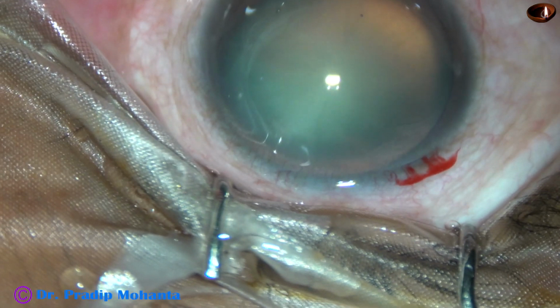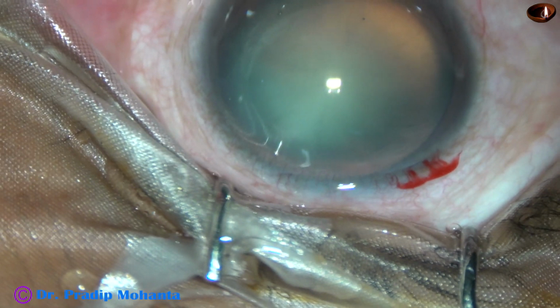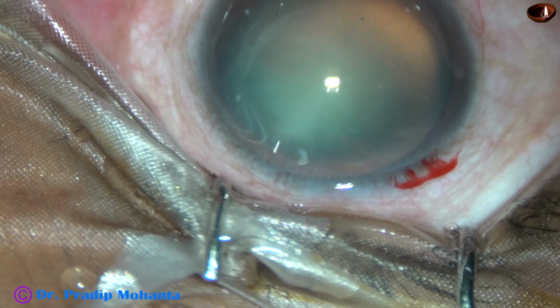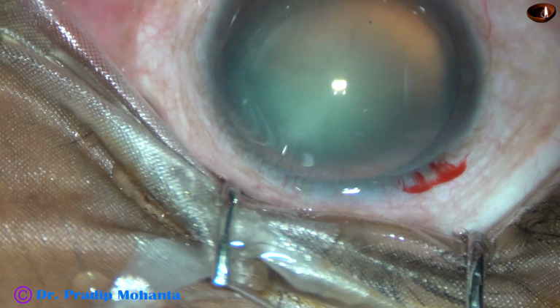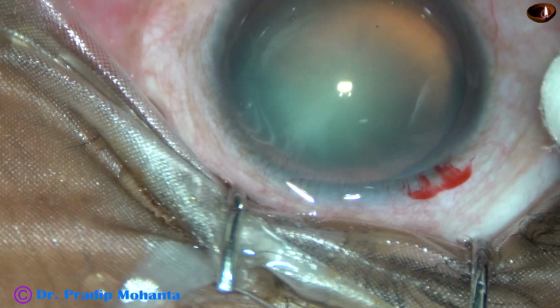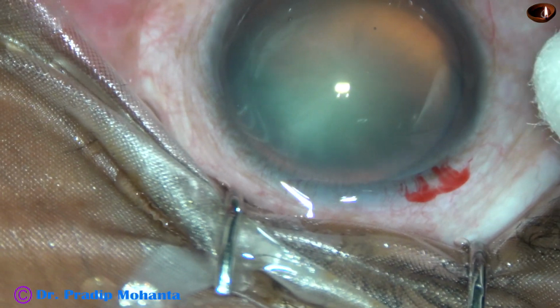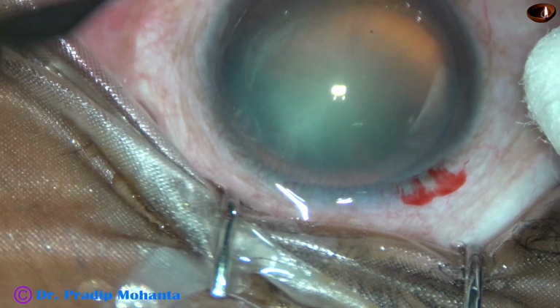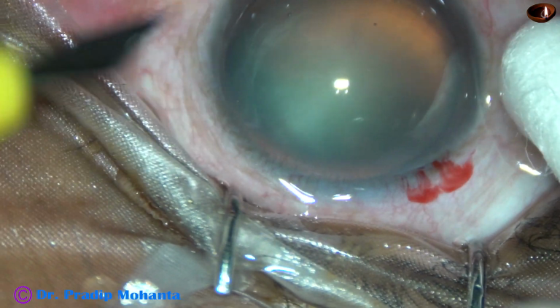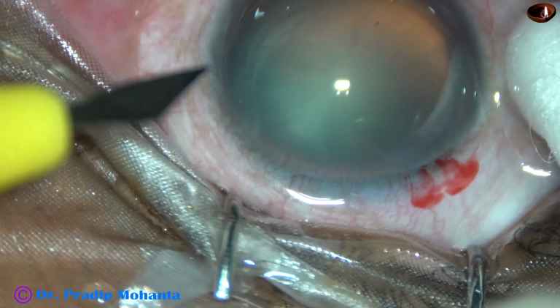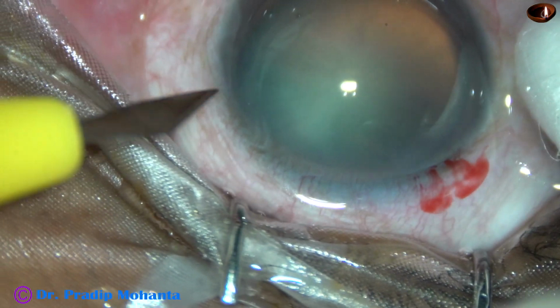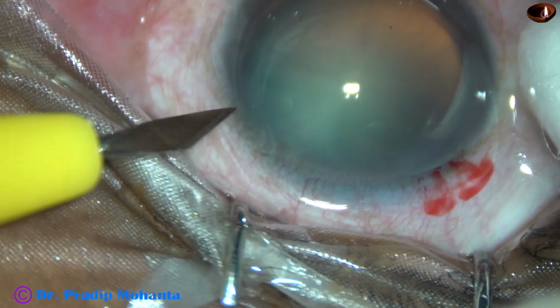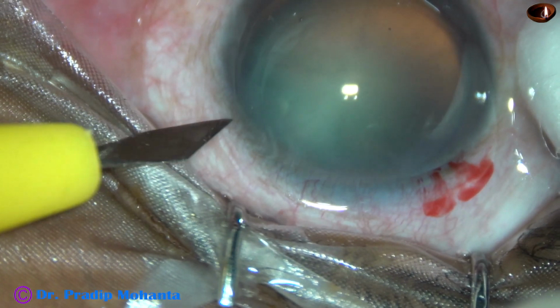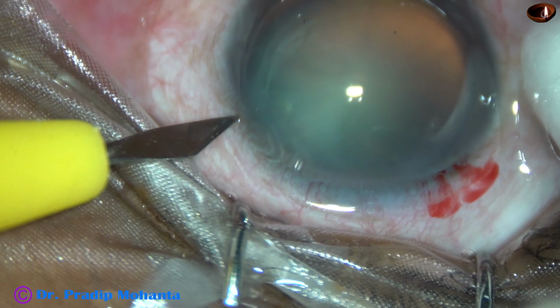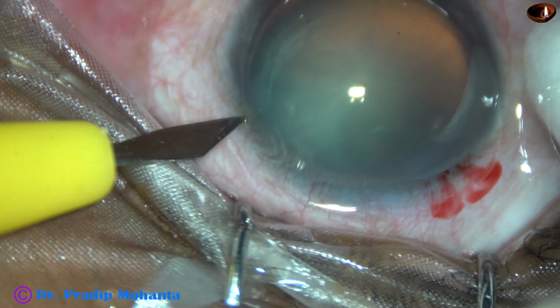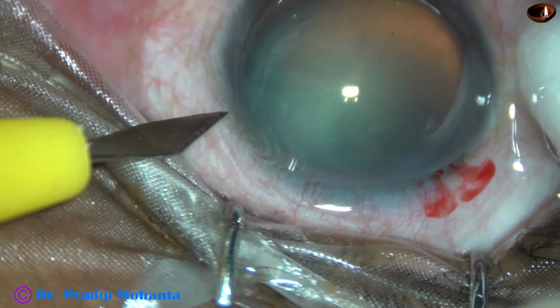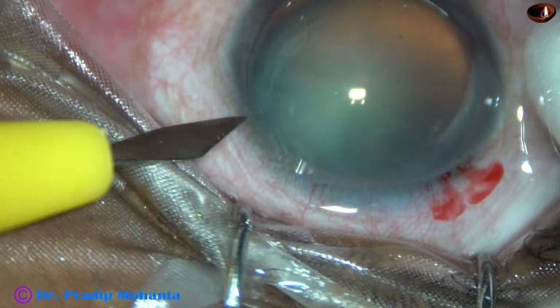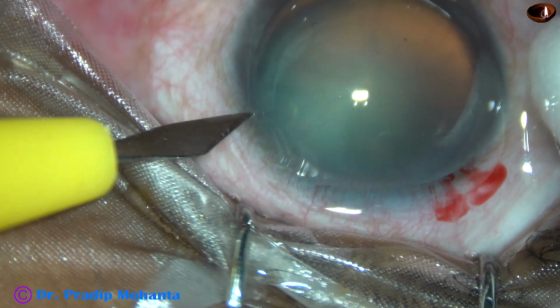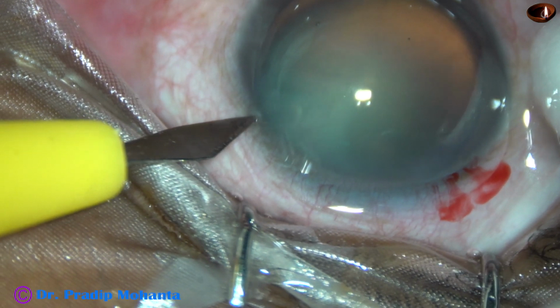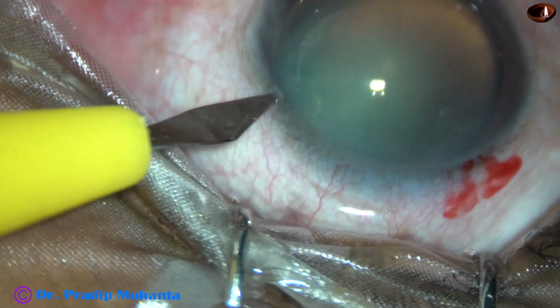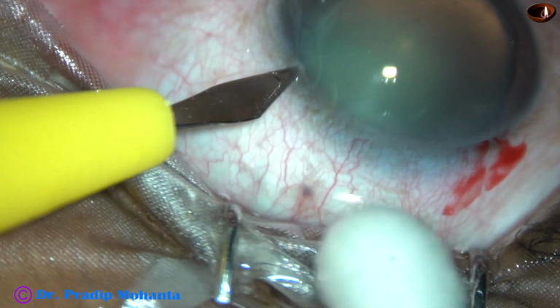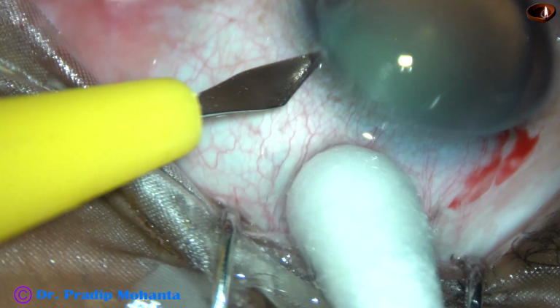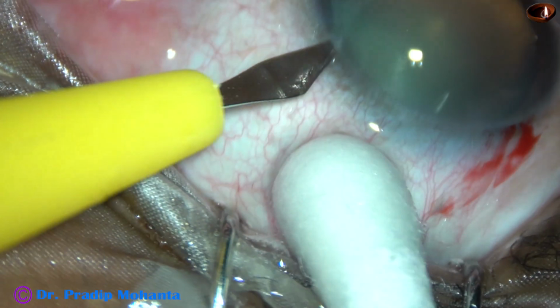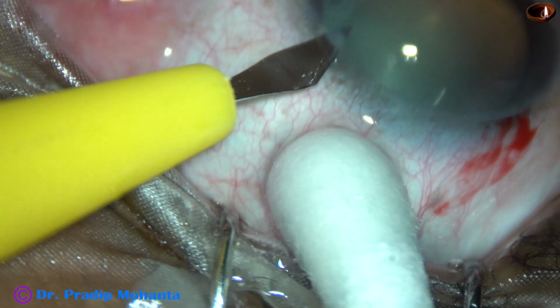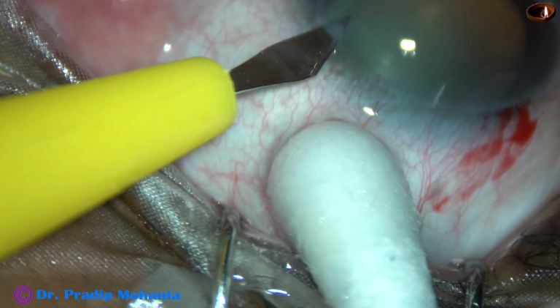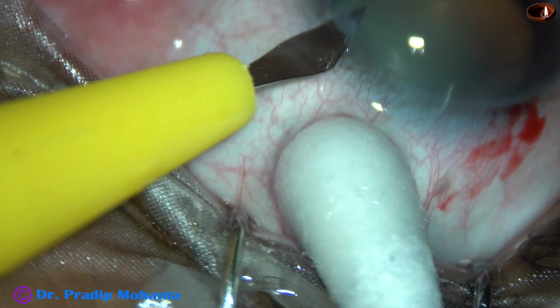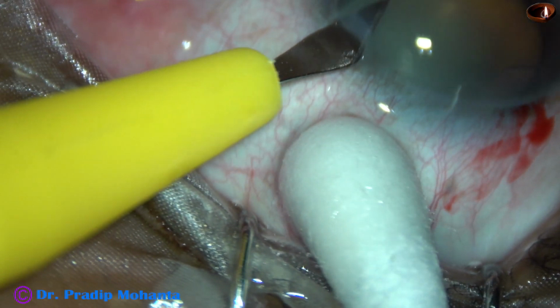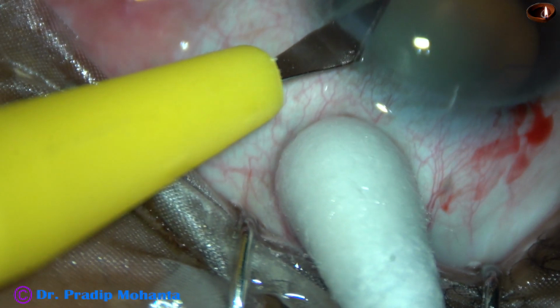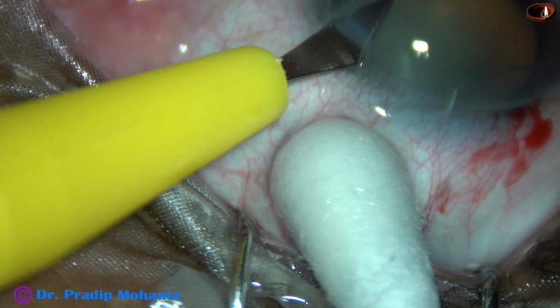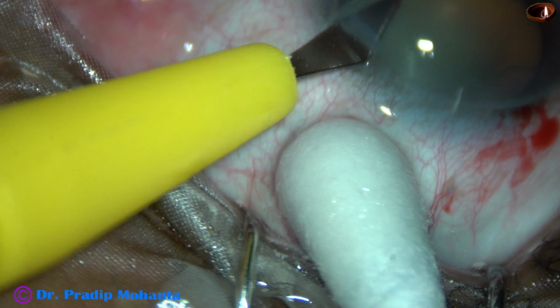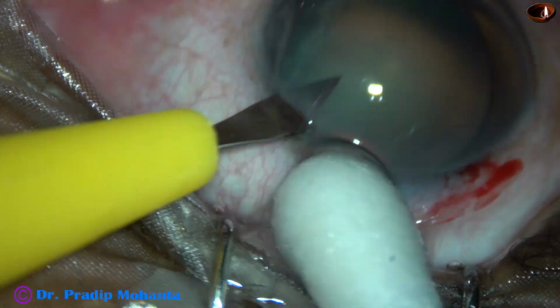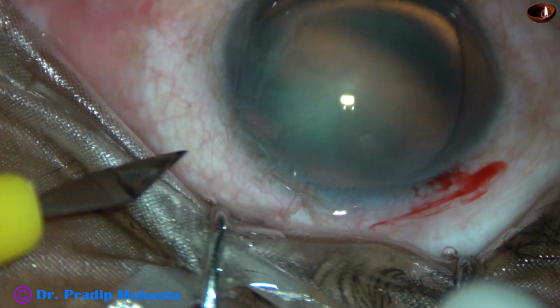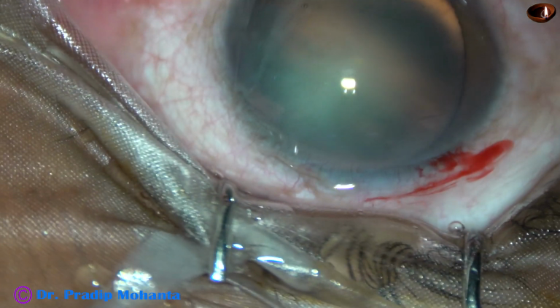A side port — and only one side port — is being made on the left side of the main incision in this case.